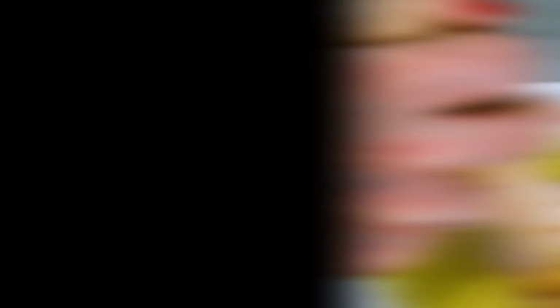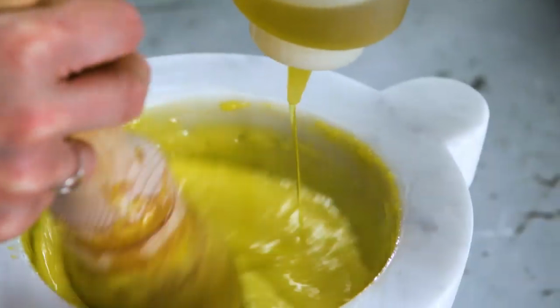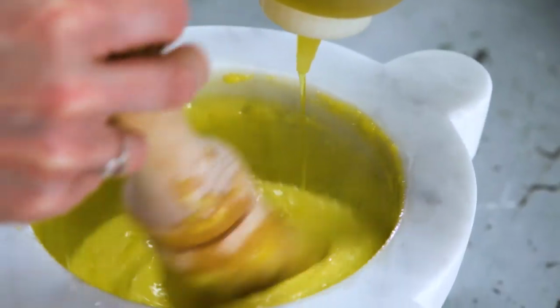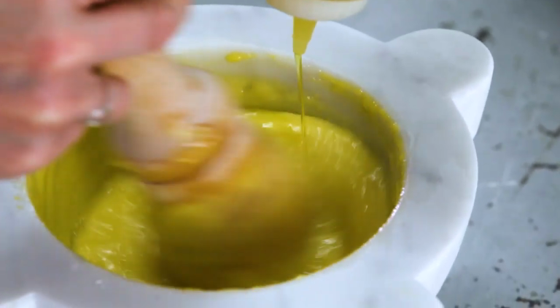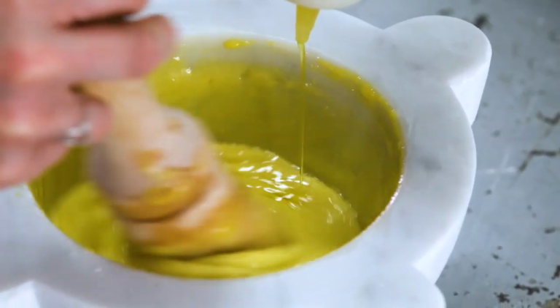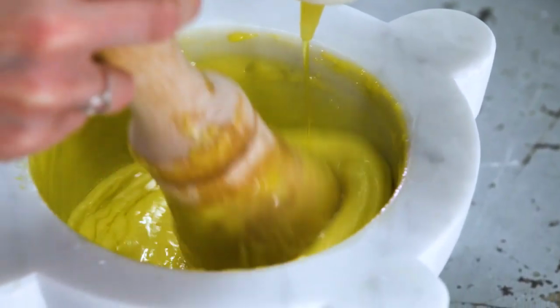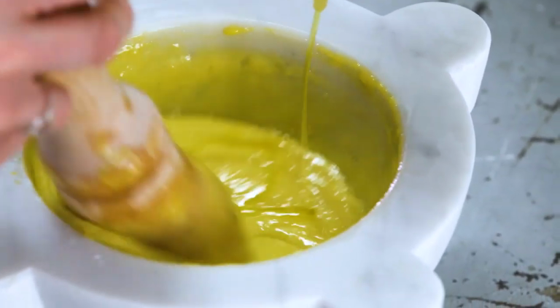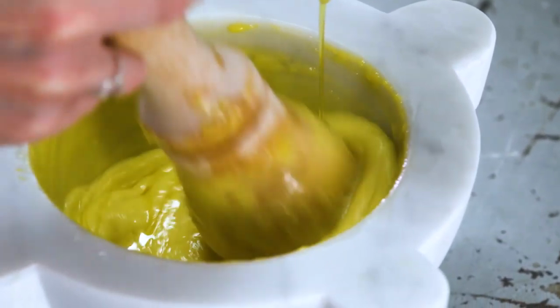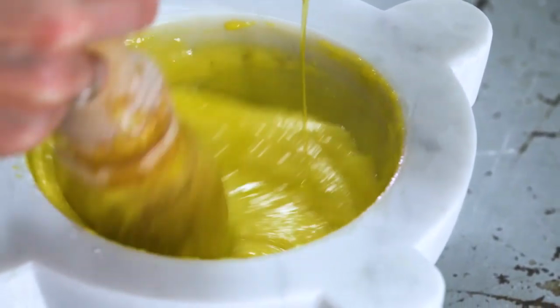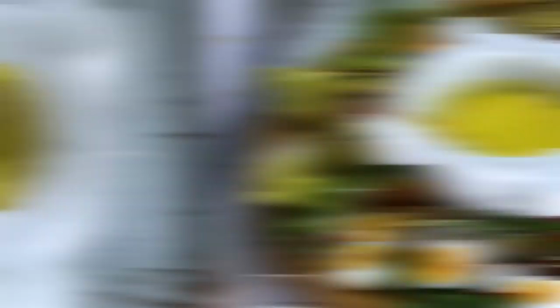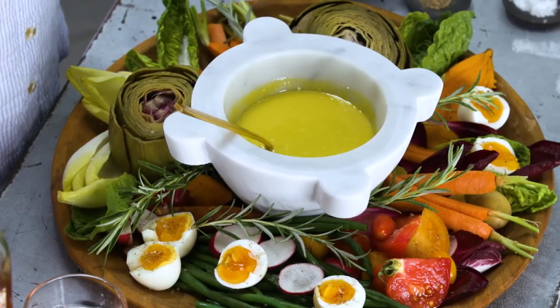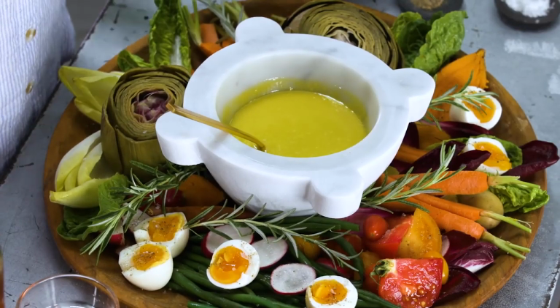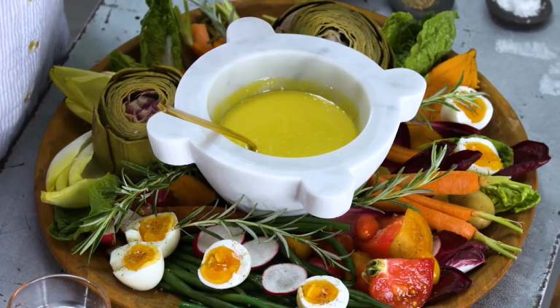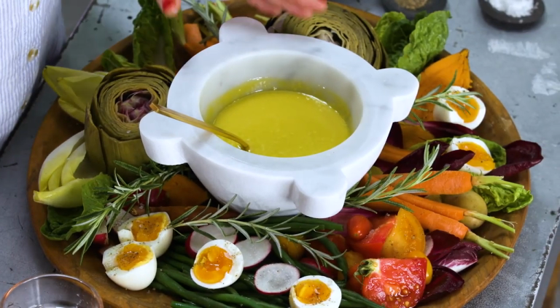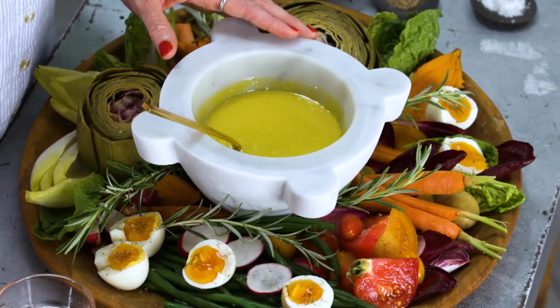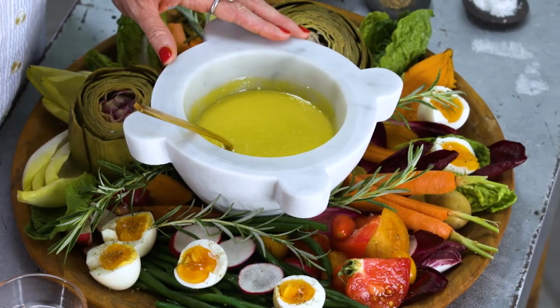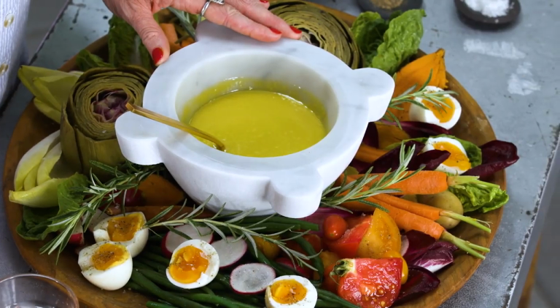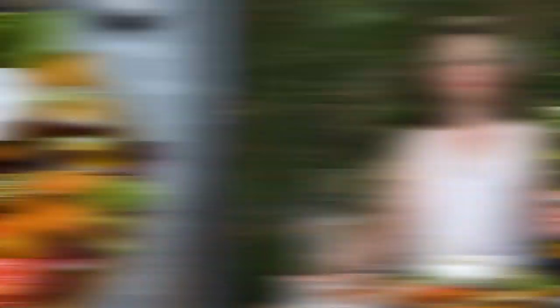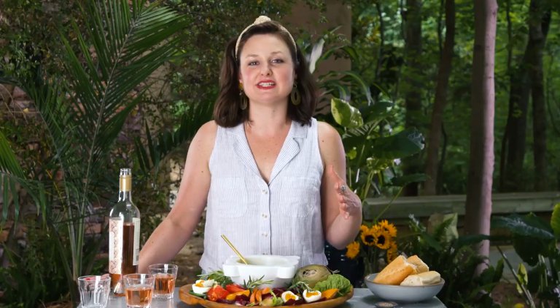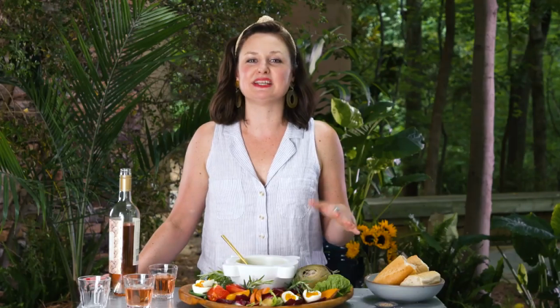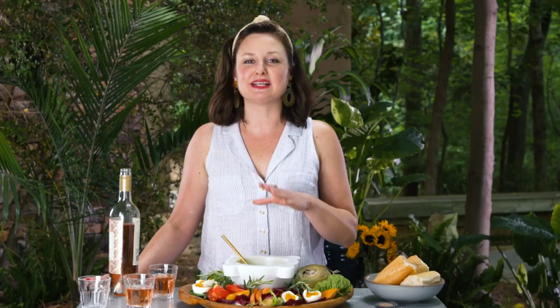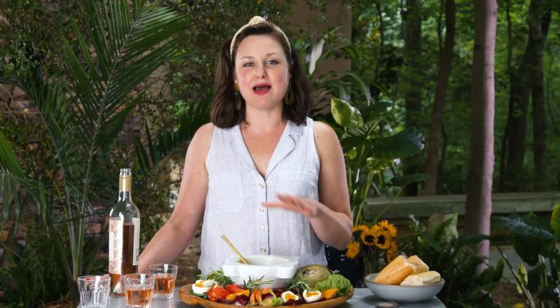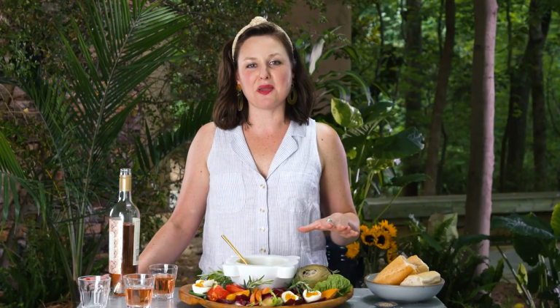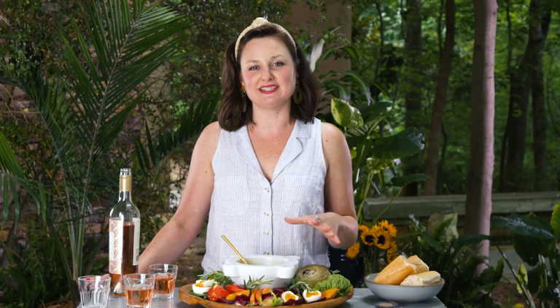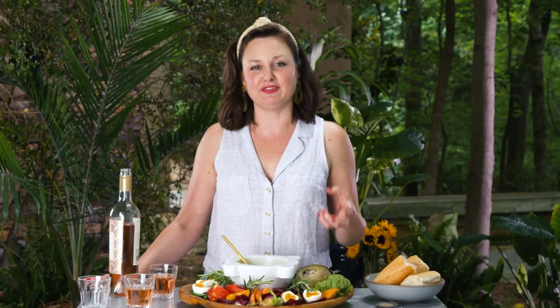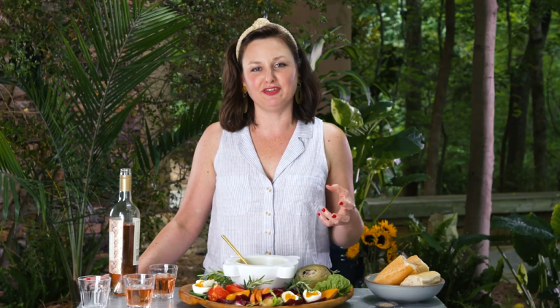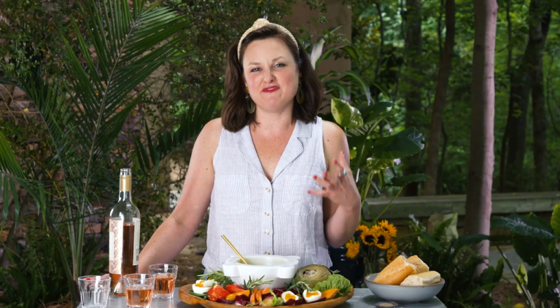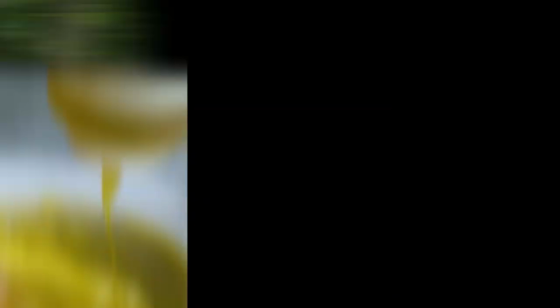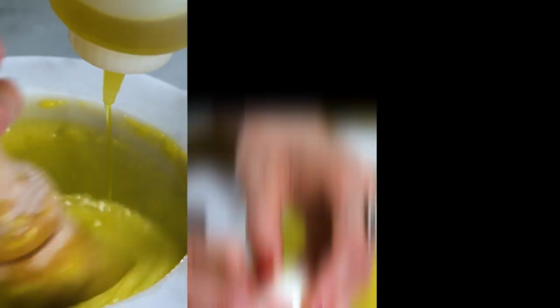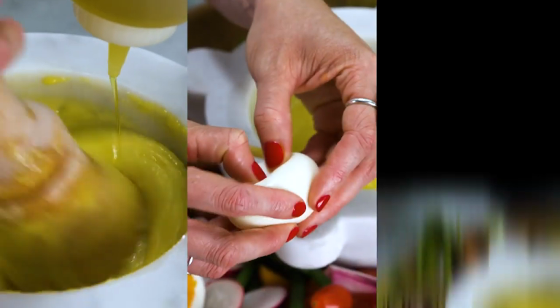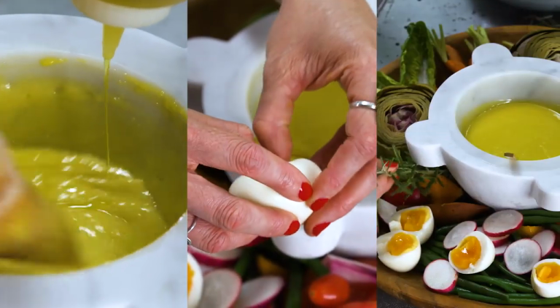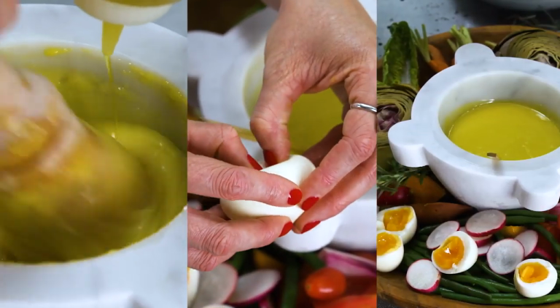Using a mortar and pestle to make sauces is one of the most ancient cooking techniques around, but it's still completely relevant today because it makes absolutely amazing, flavorful, velvety smooth sauces like this aioli.